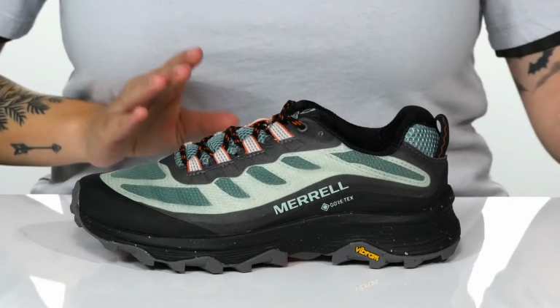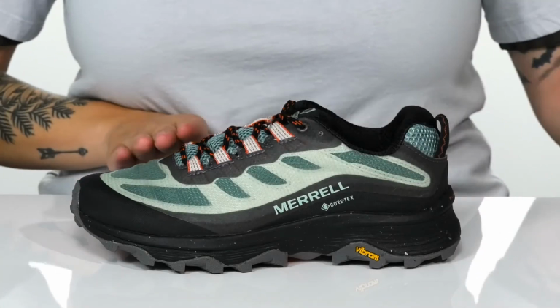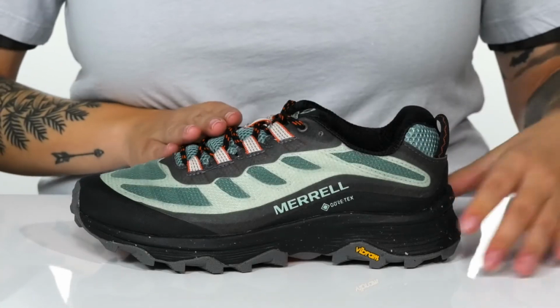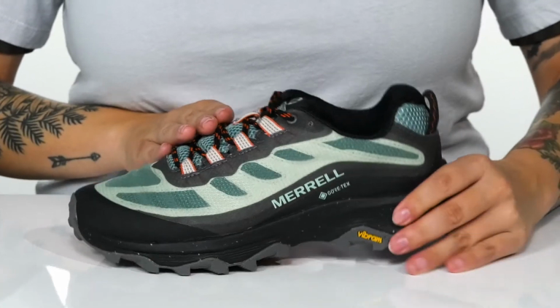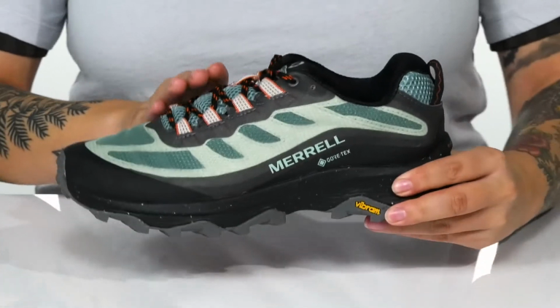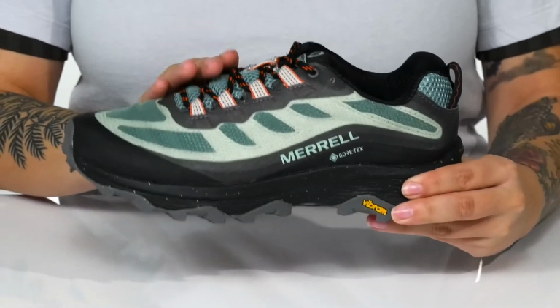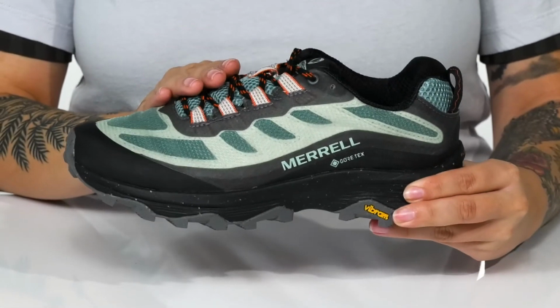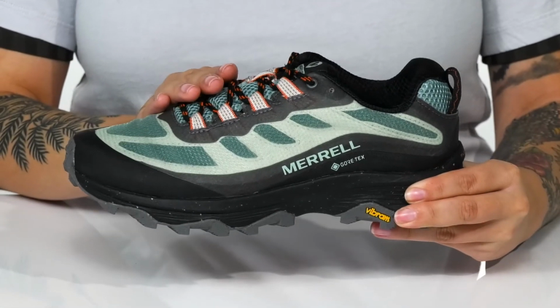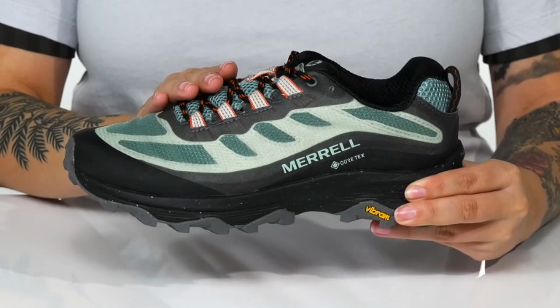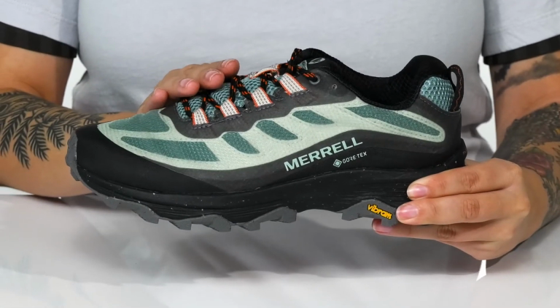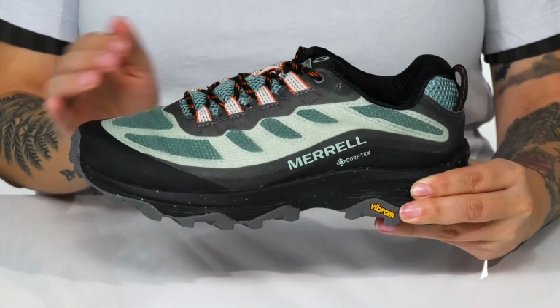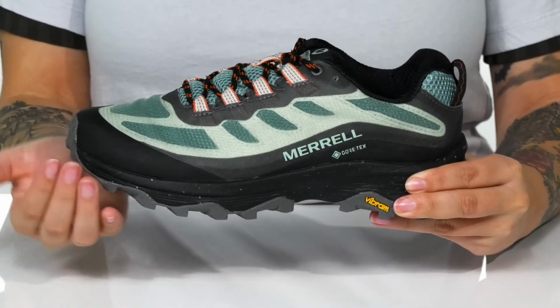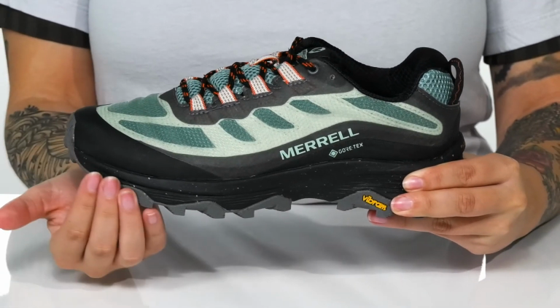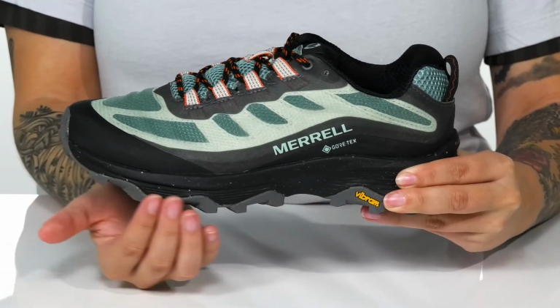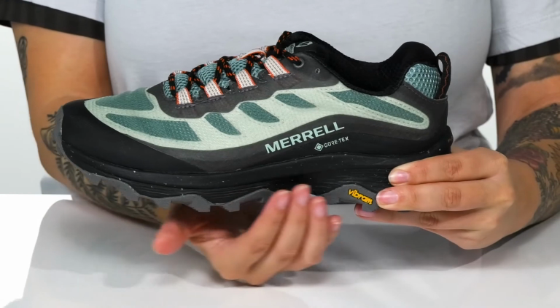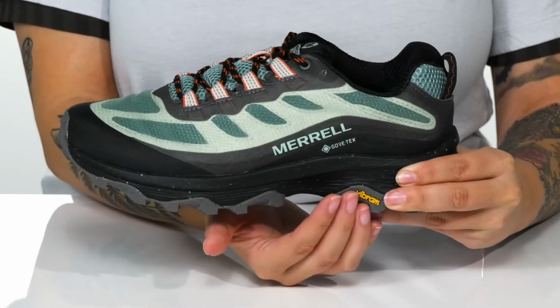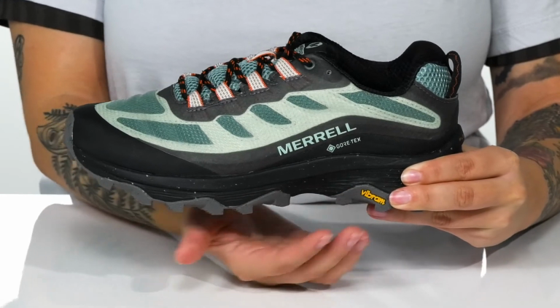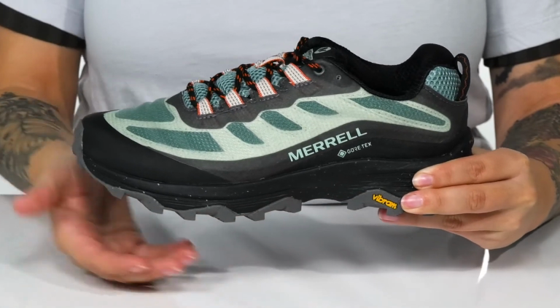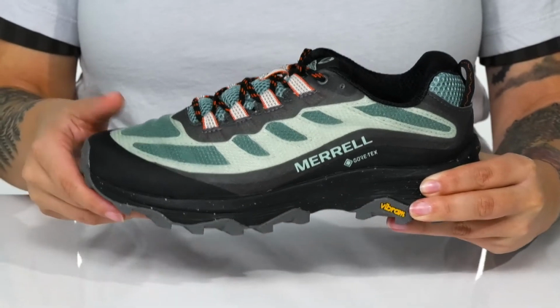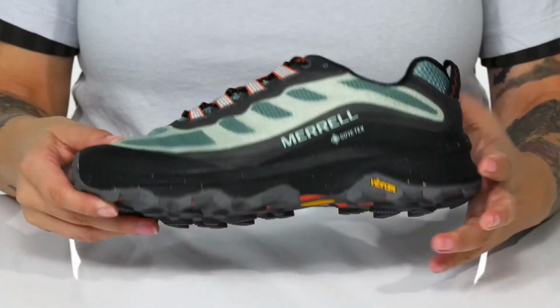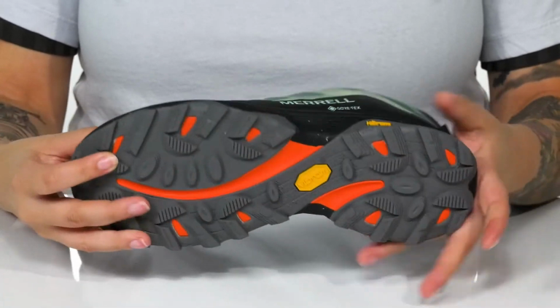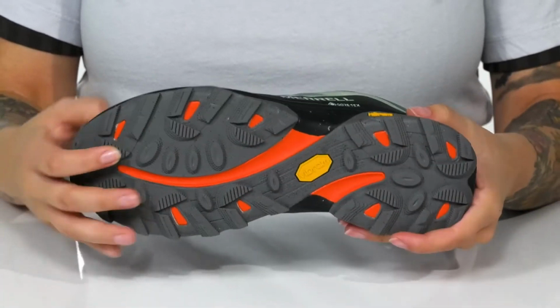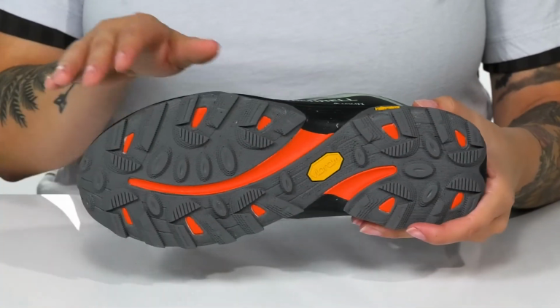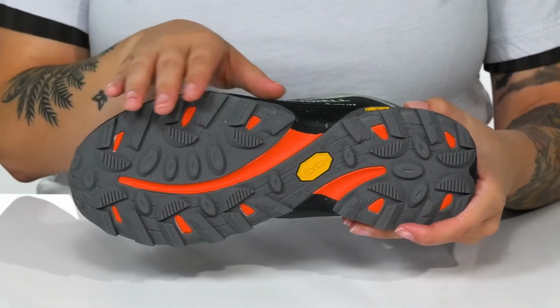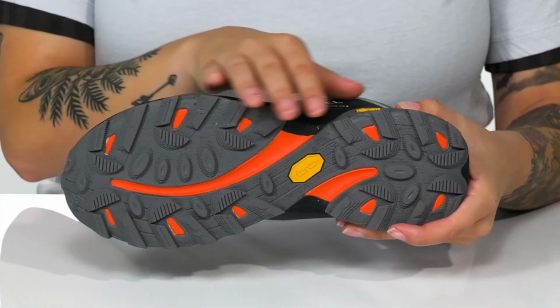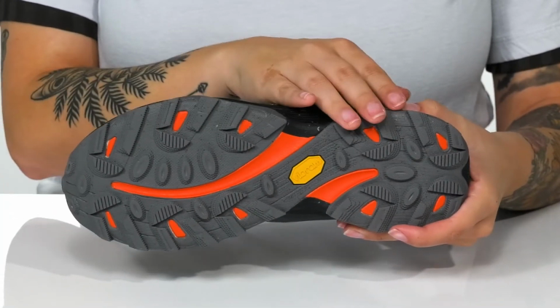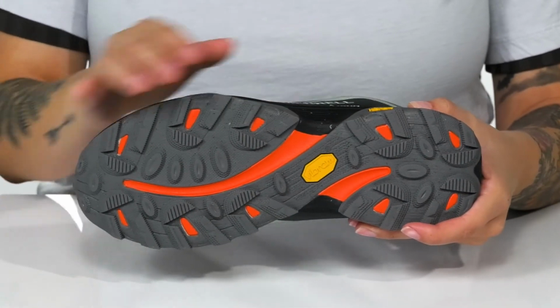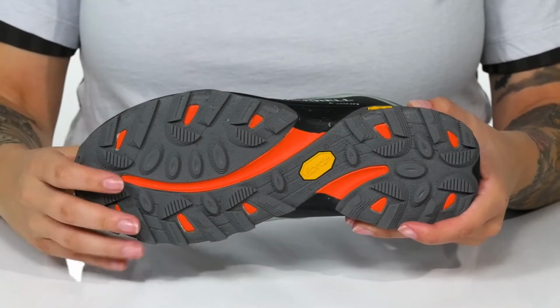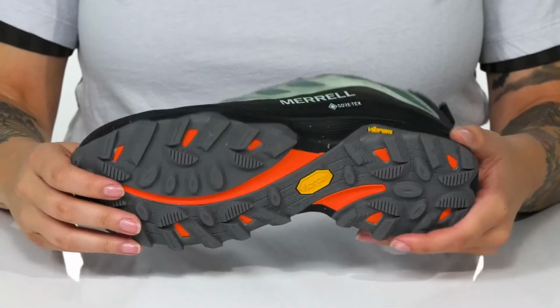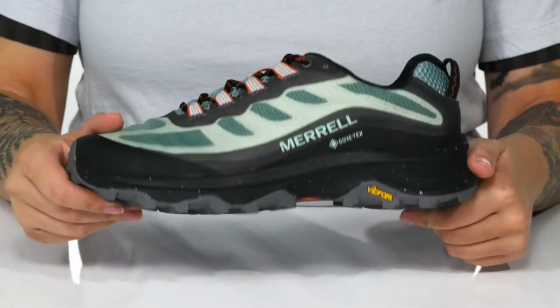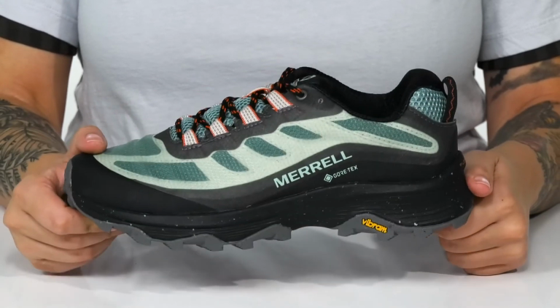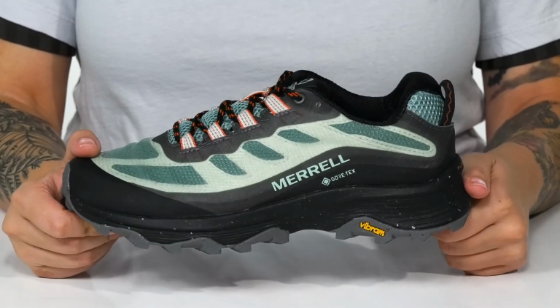That lace-up closure allows you to customize your fit. These have a lightweight Flood Pro Foam midsole, and underneath is a durable Vibram Eco-Step outsole which is lugged for traction.